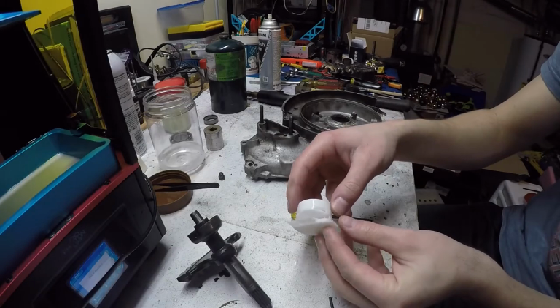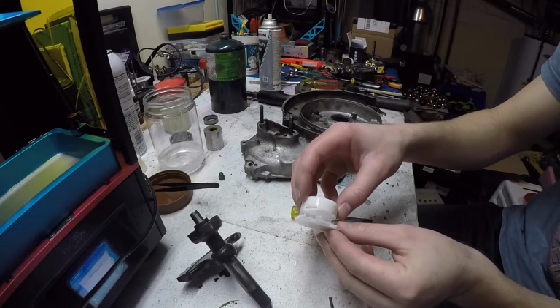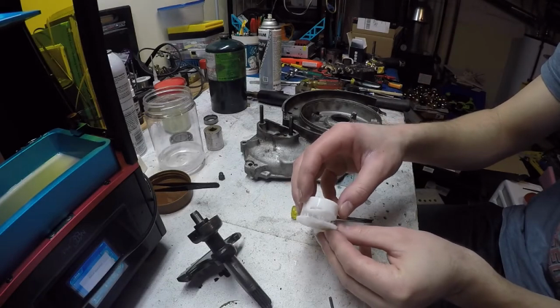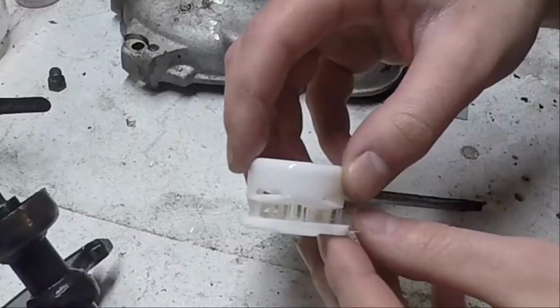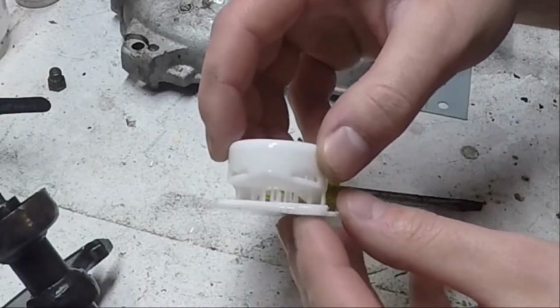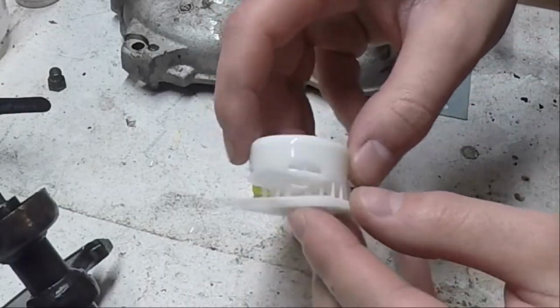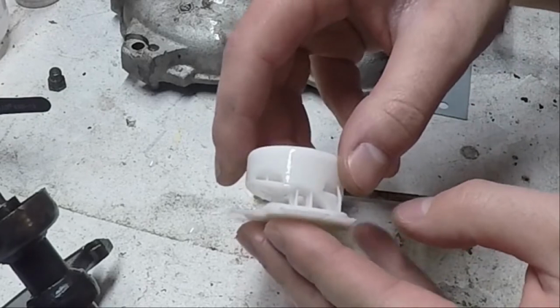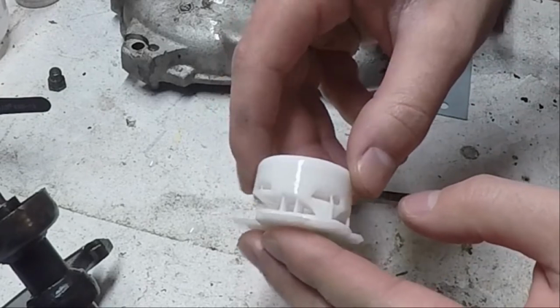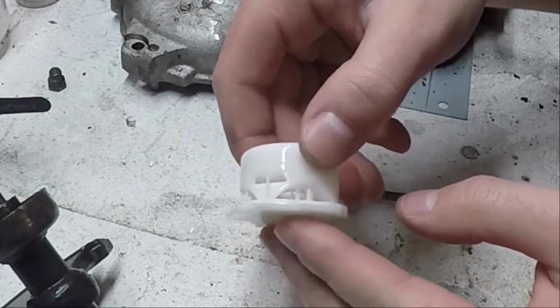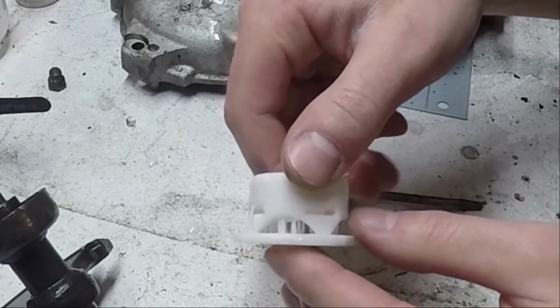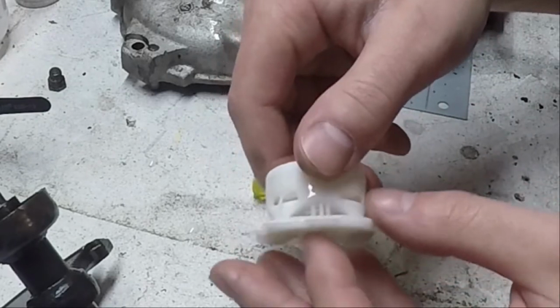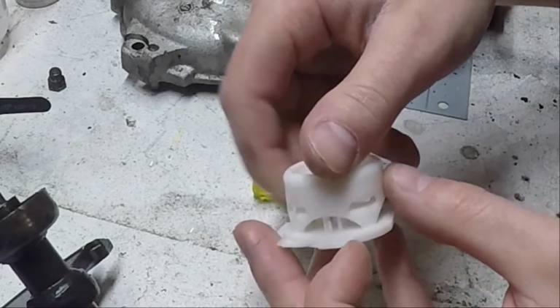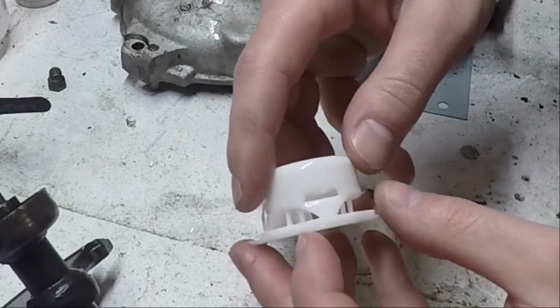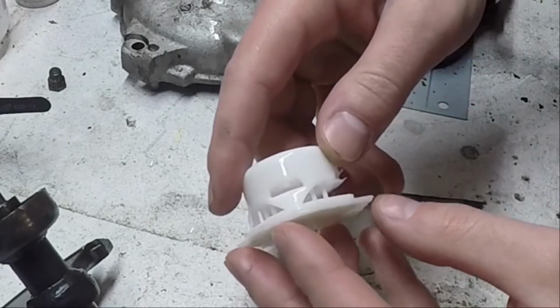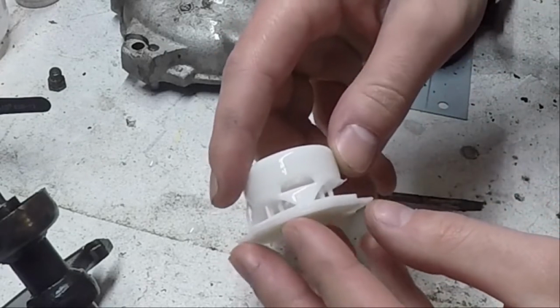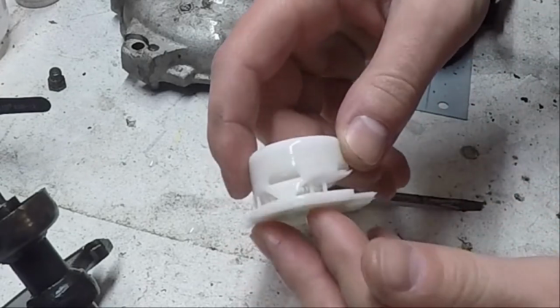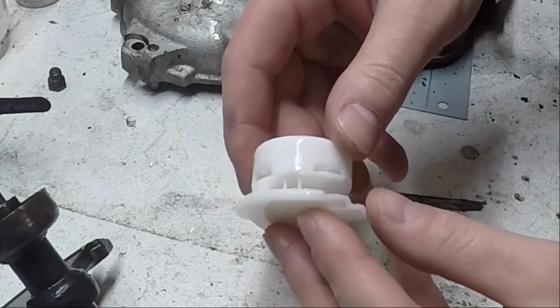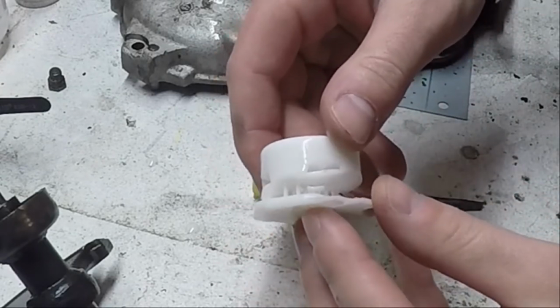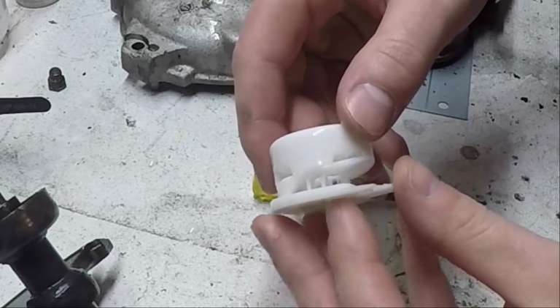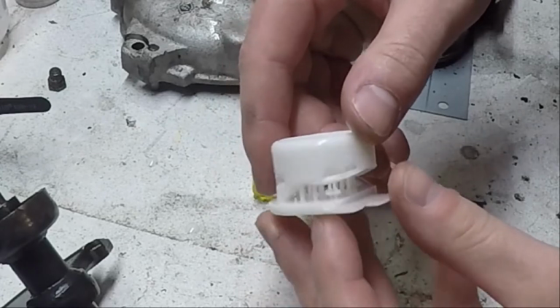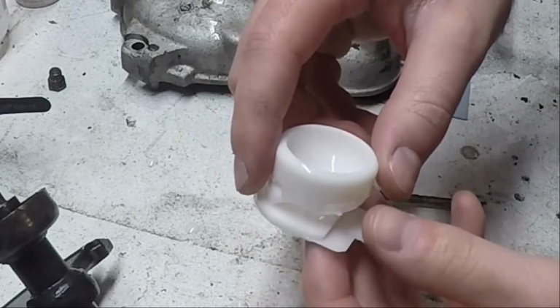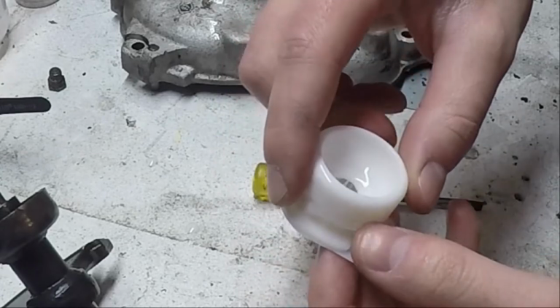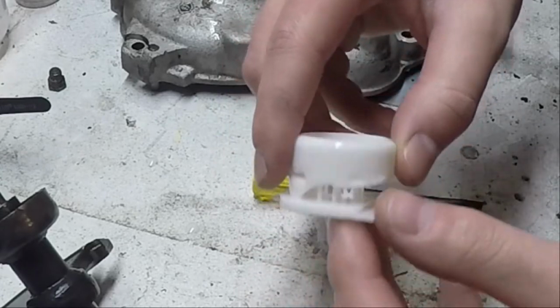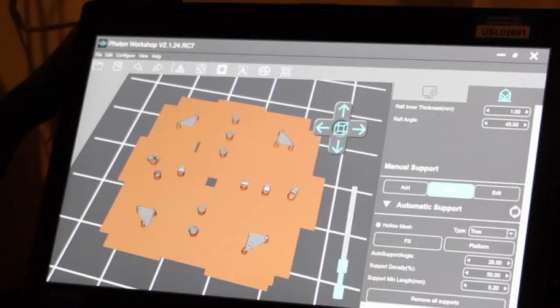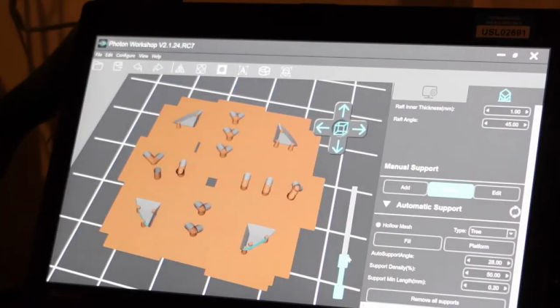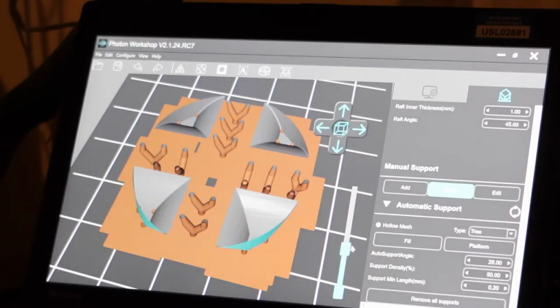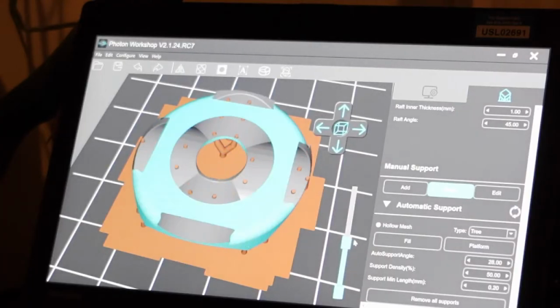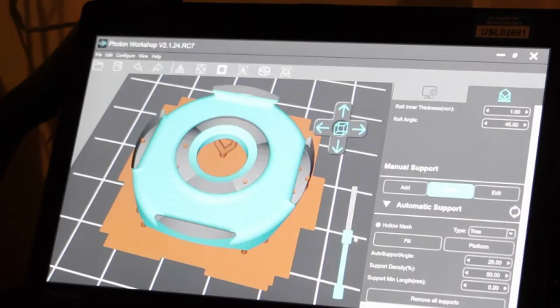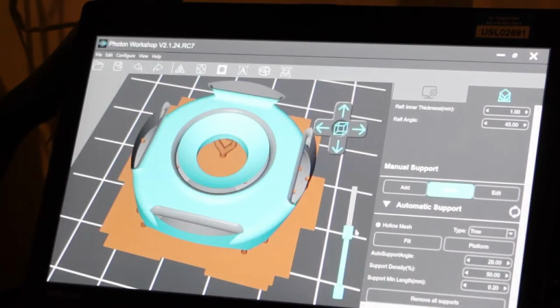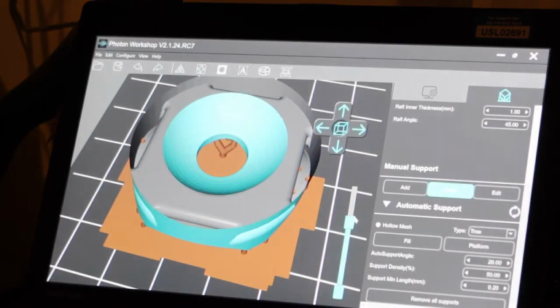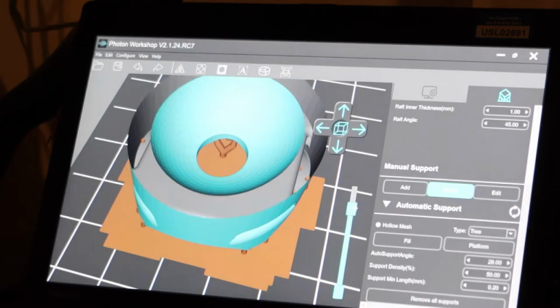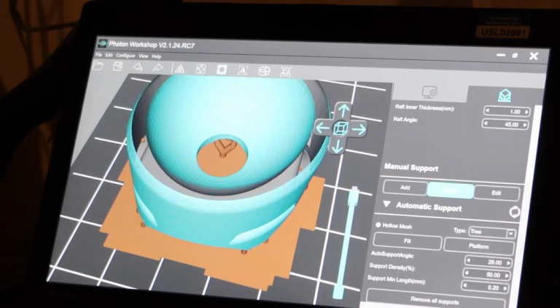The first attempt didn't print quite right. You can see two of the little legs on the bottom of the part are missing, so I went ahead and redesigned some of the support structure and hopefully the second attempt at printing this will be successful.